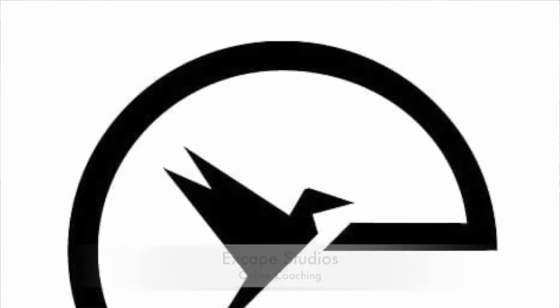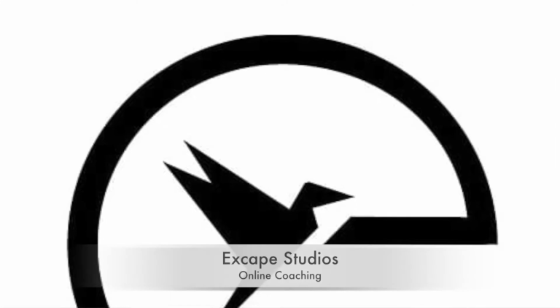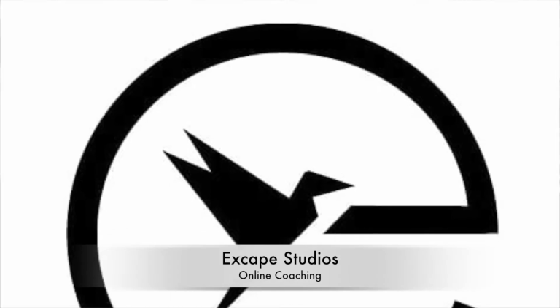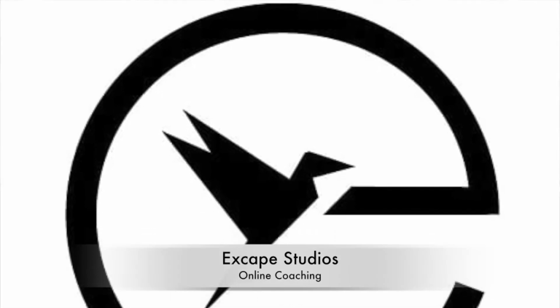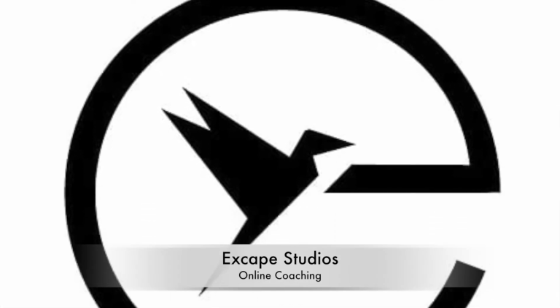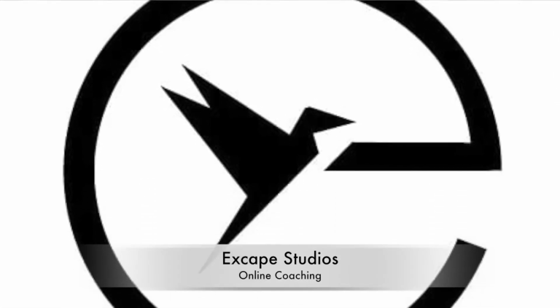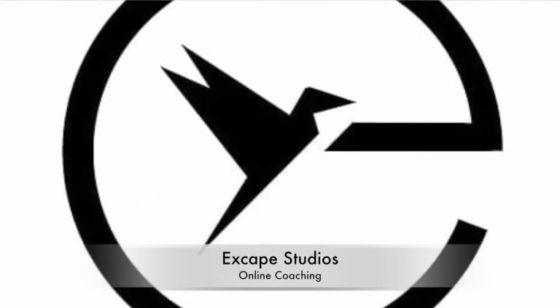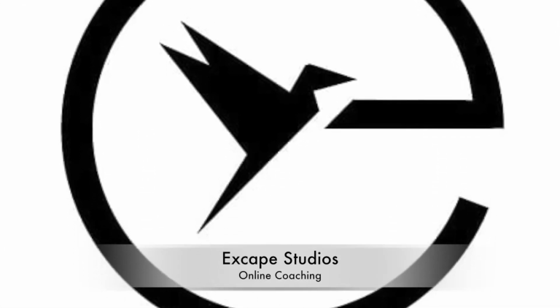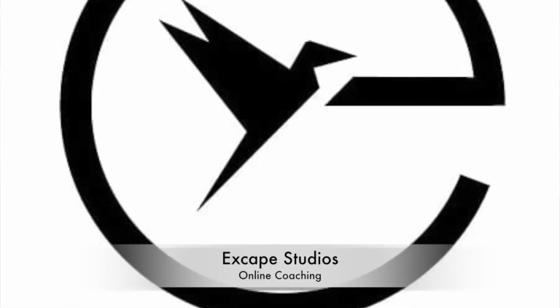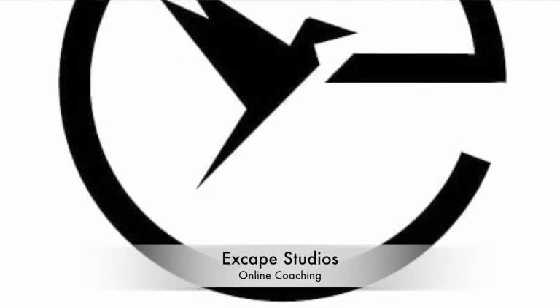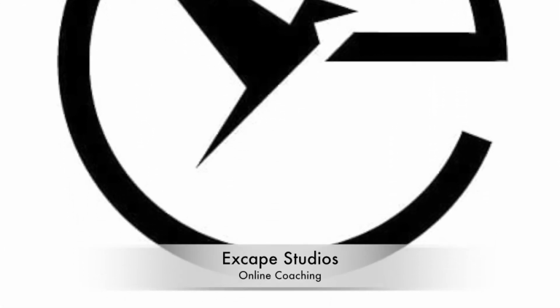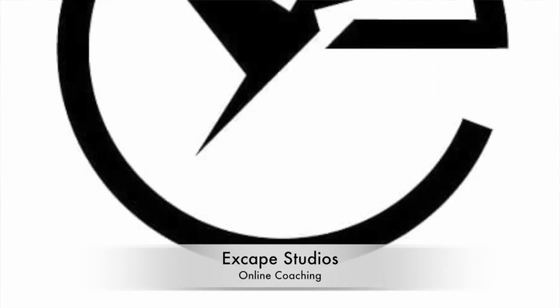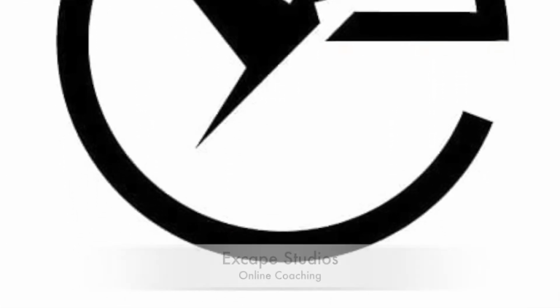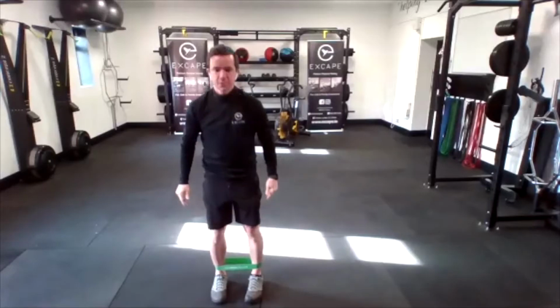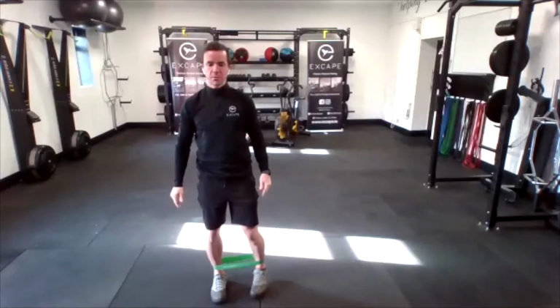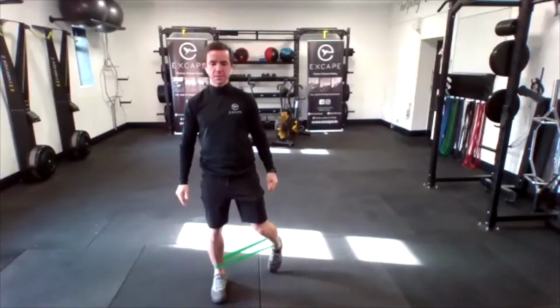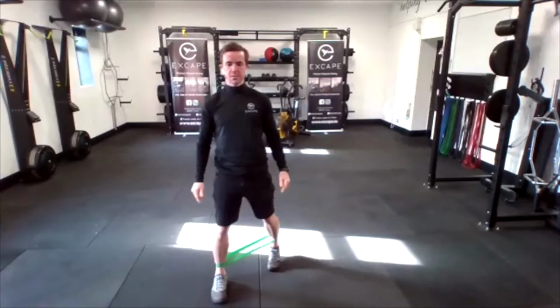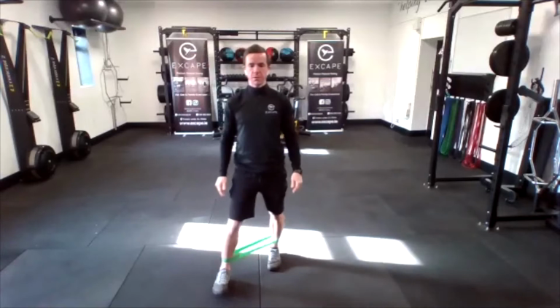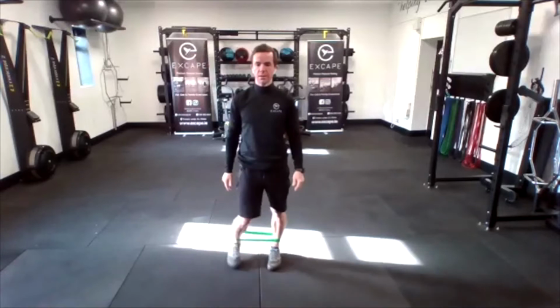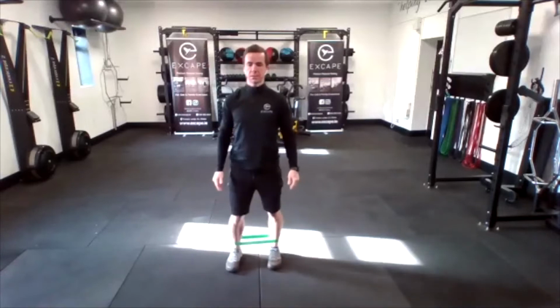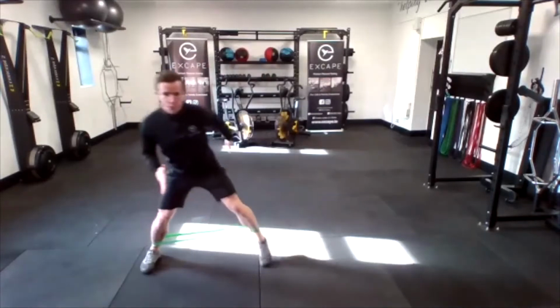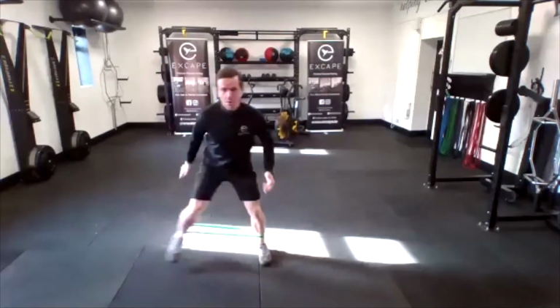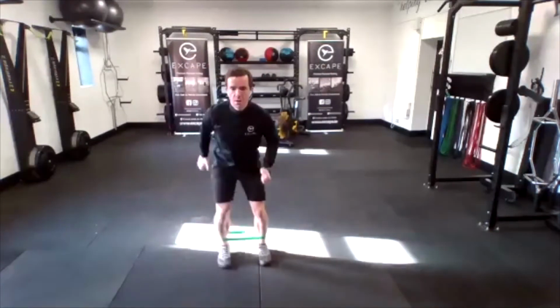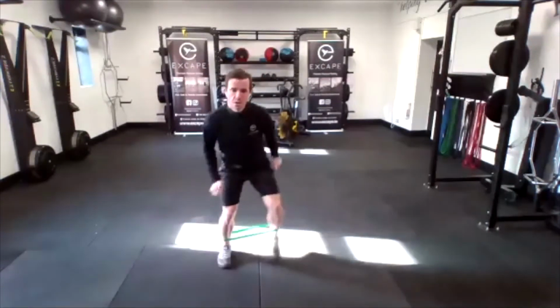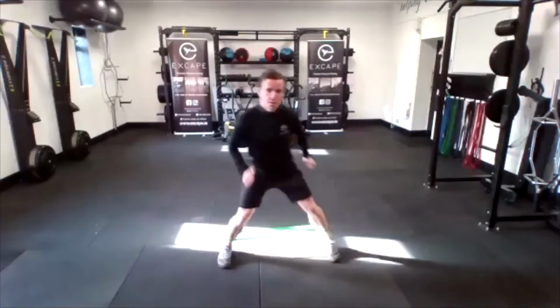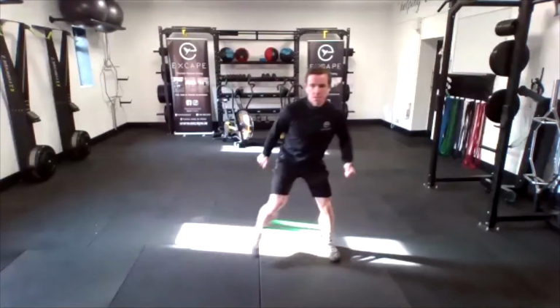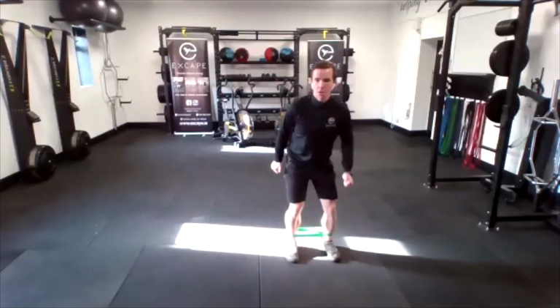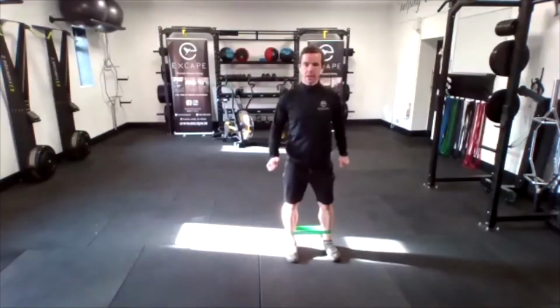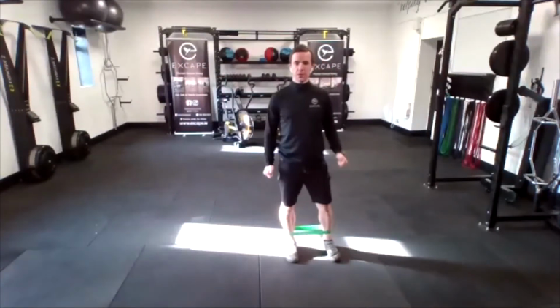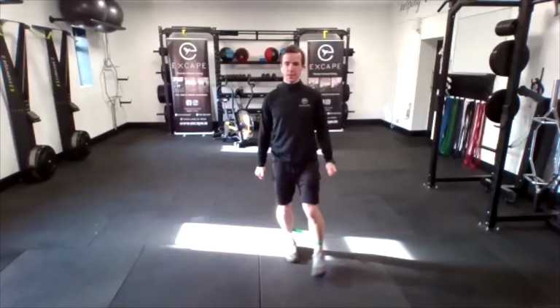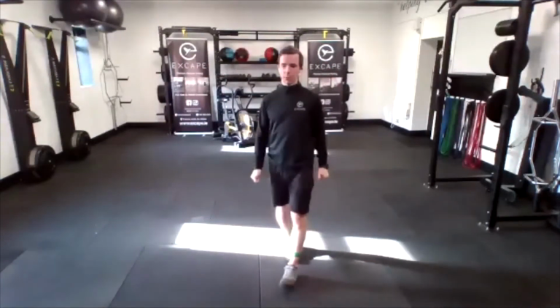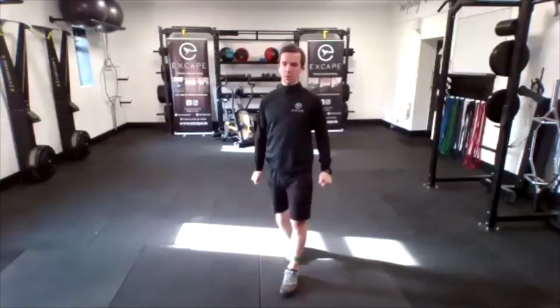Ladies, mini band on, pop it around the ankles. We've got our resistance around the ankles. Half foot — all together now, brilliant work.